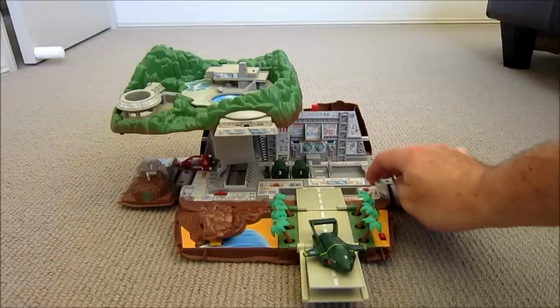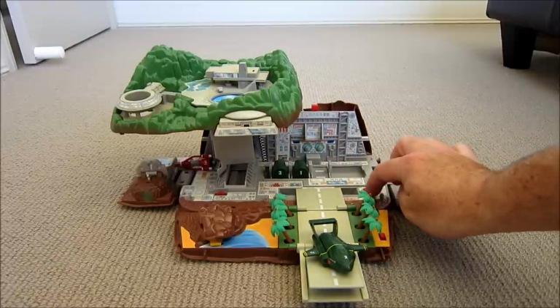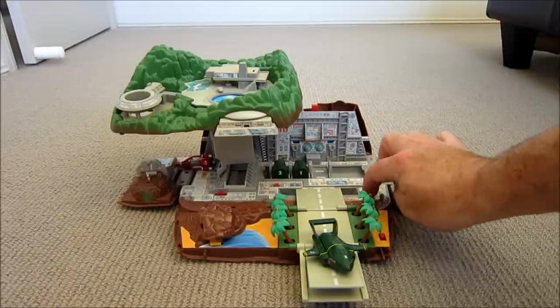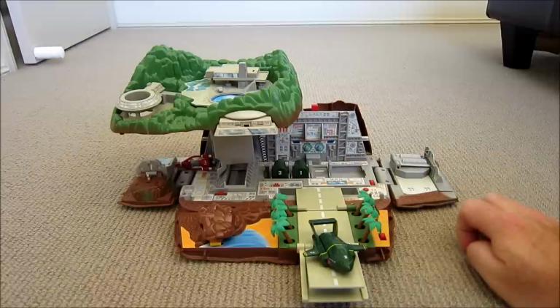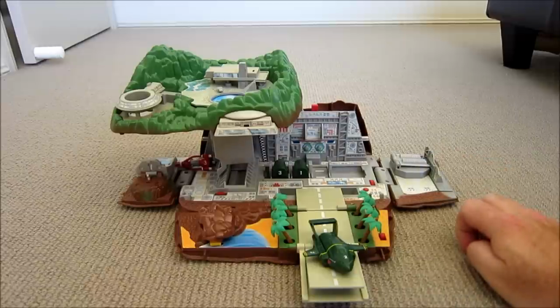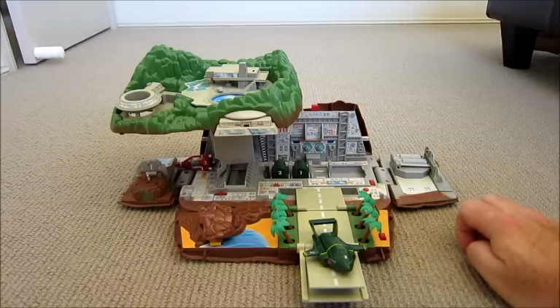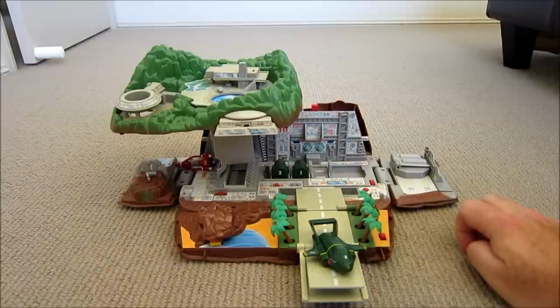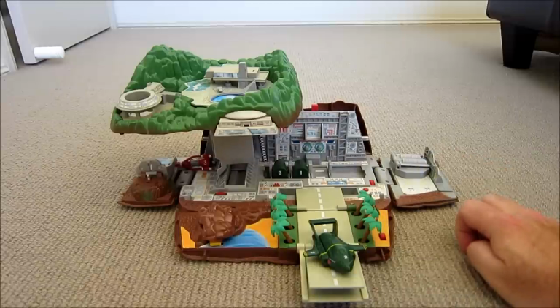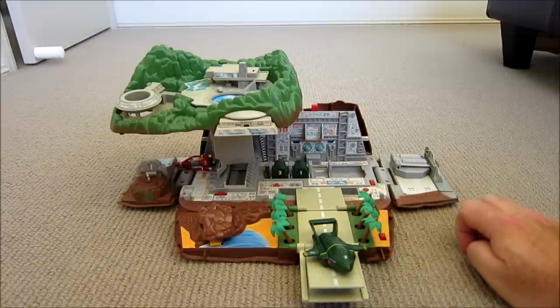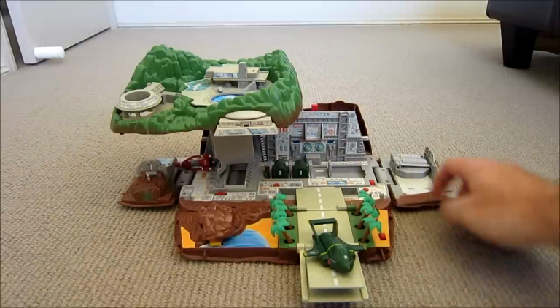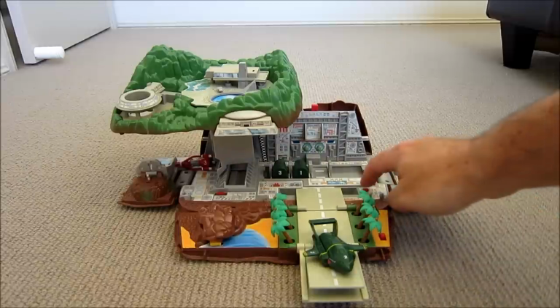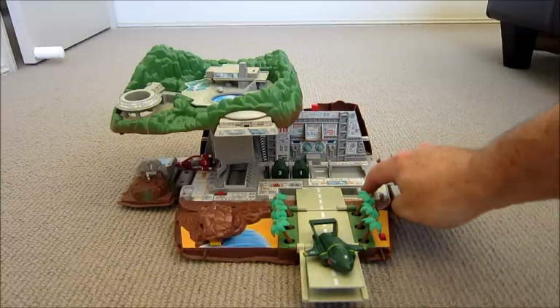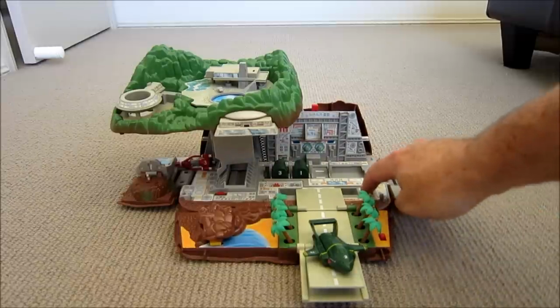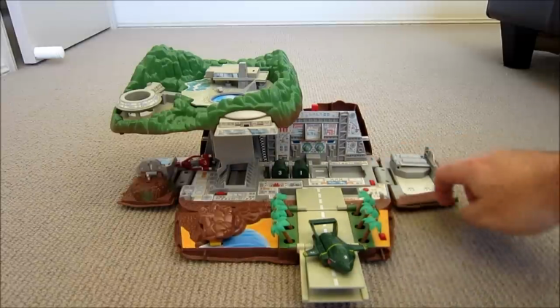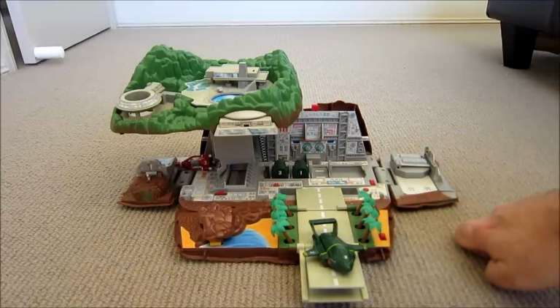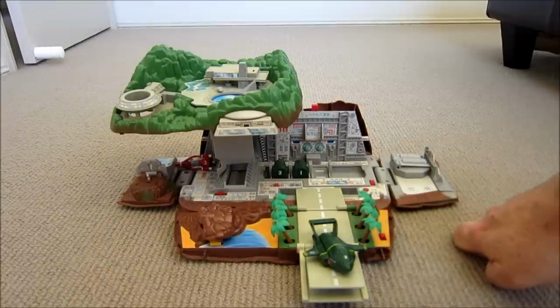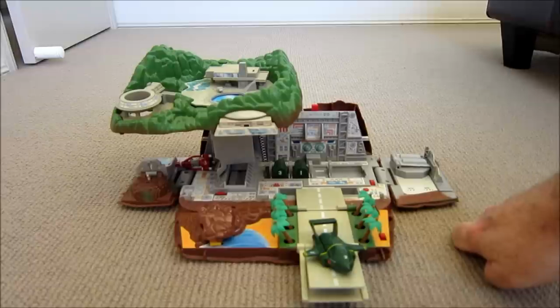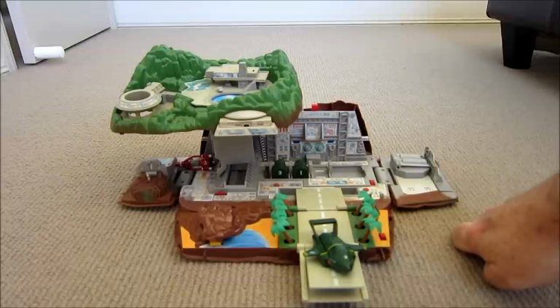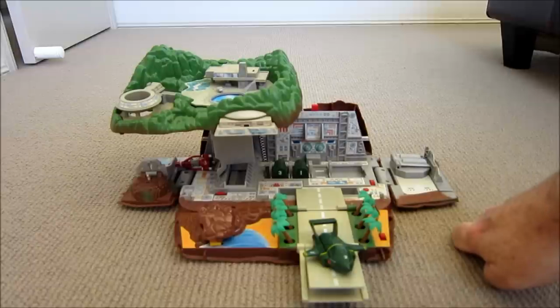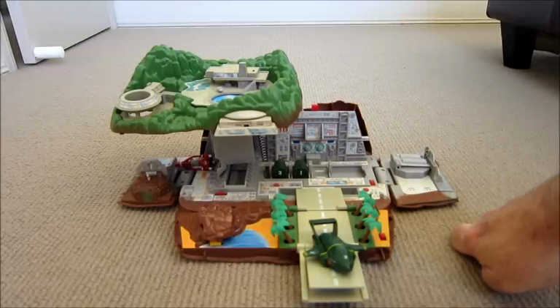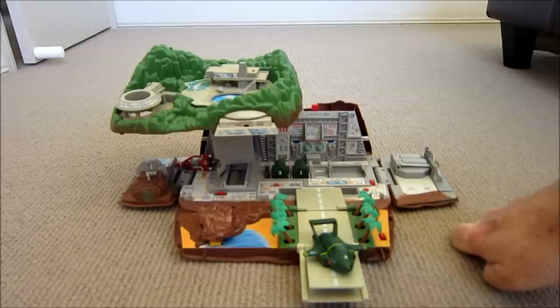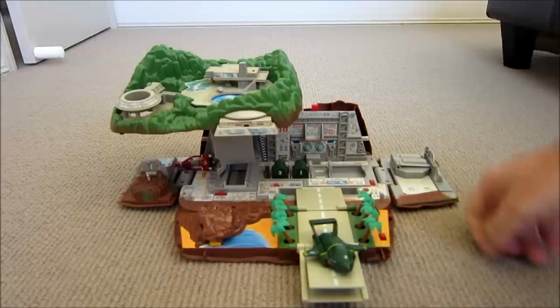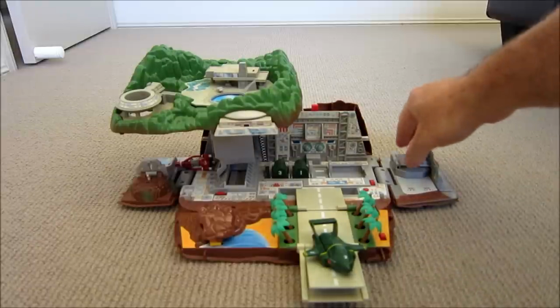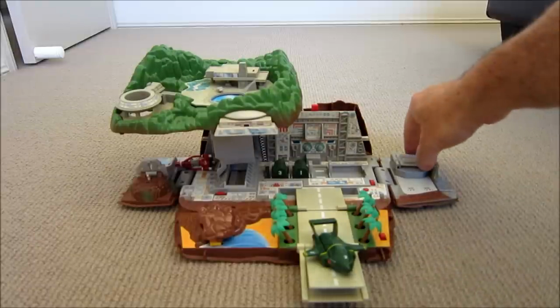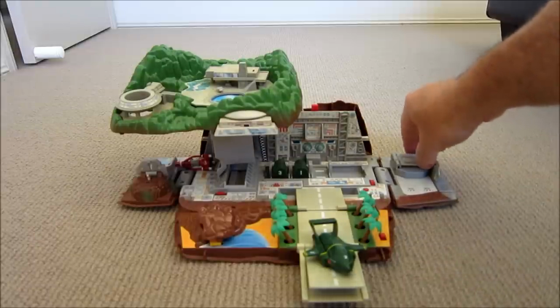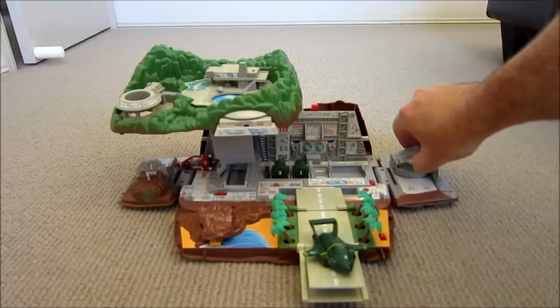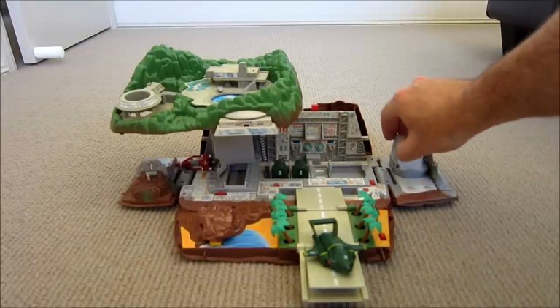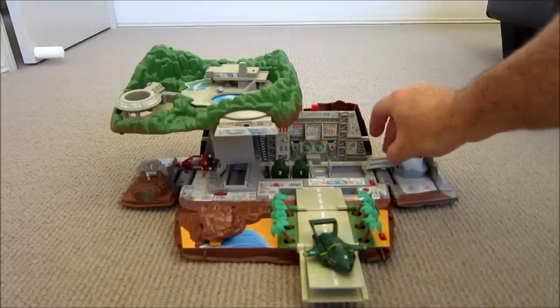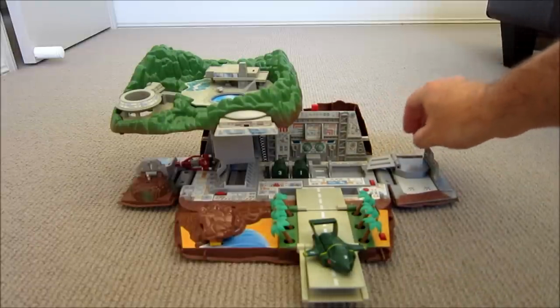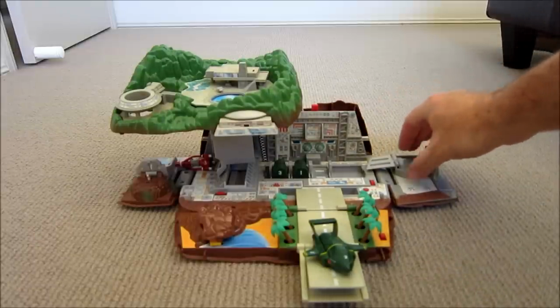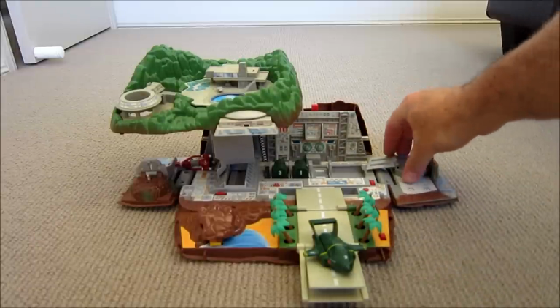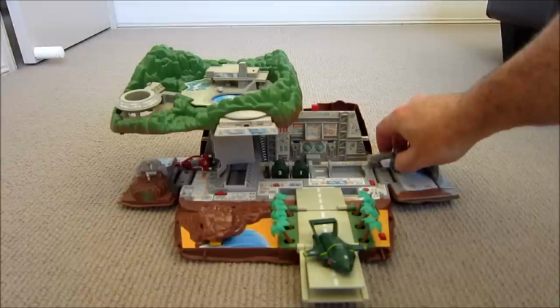We've got some sounds — Thunderbirds are go! We've got more sounds. Thunderbird 2 to base — ETA in 5 minutes.